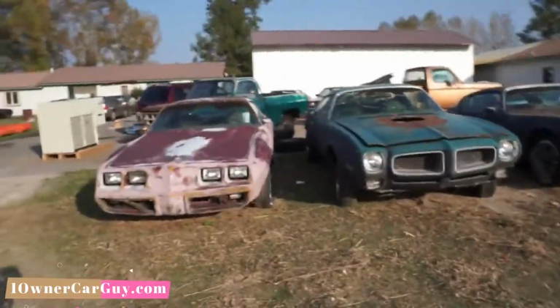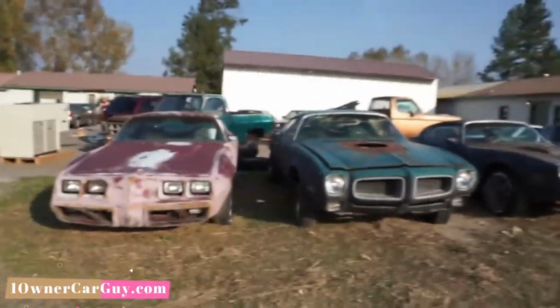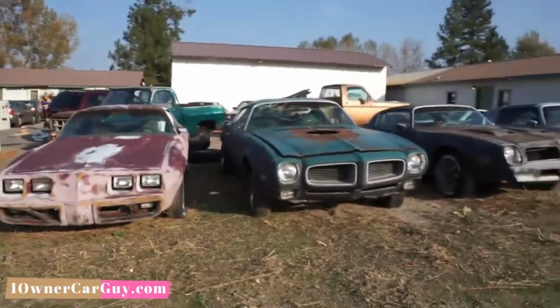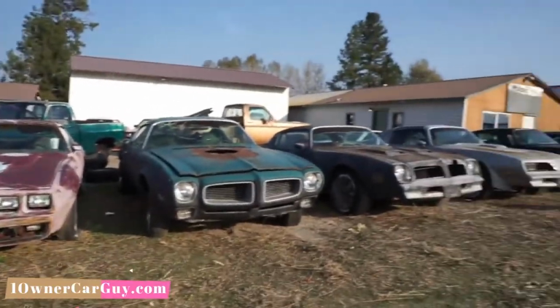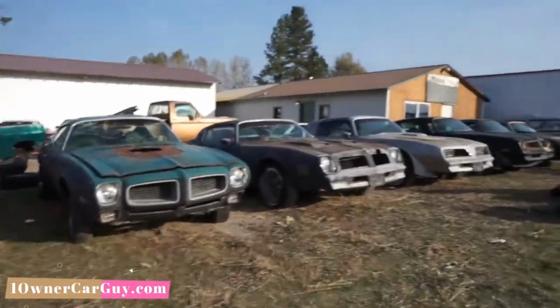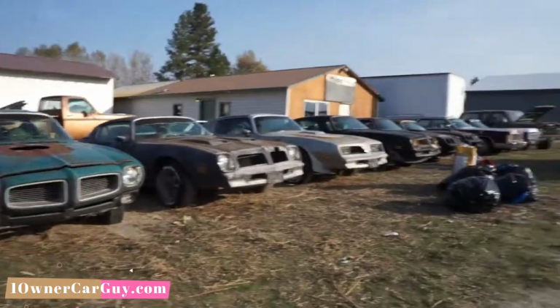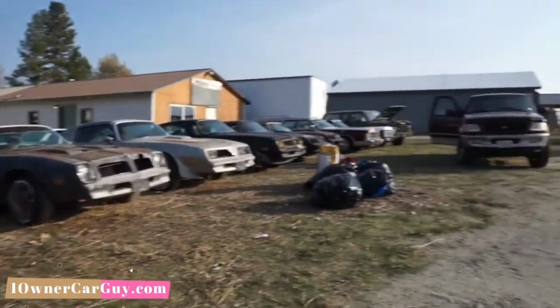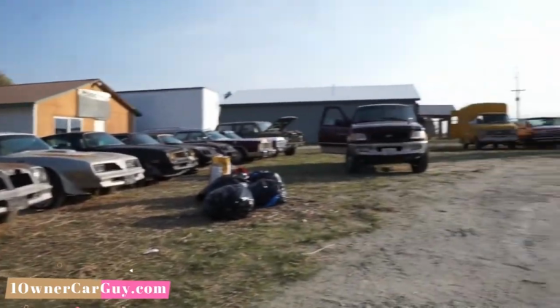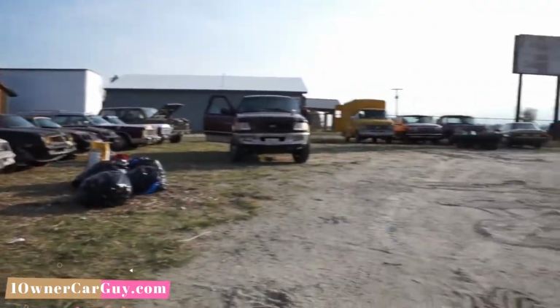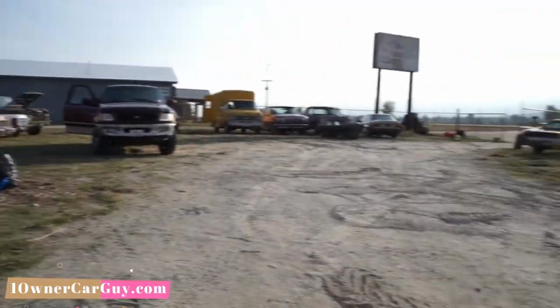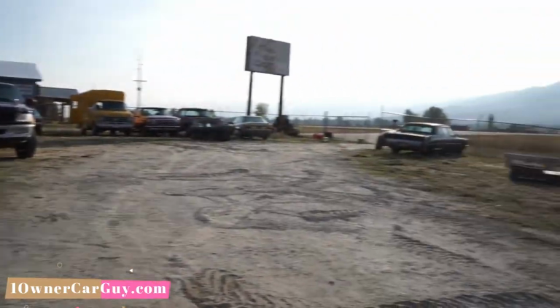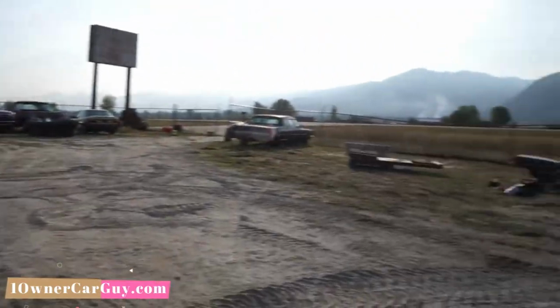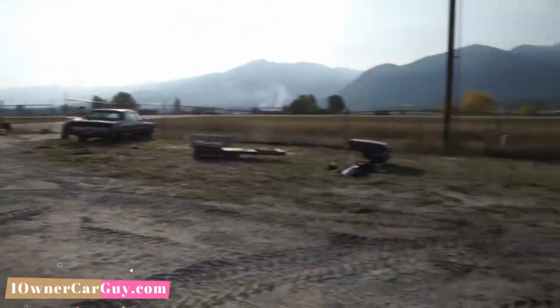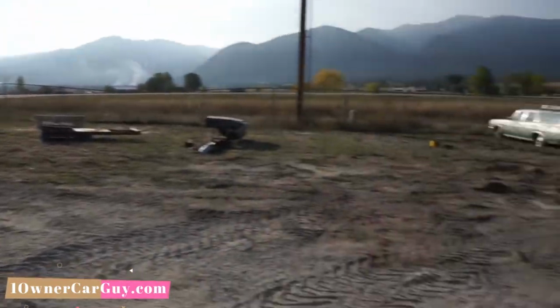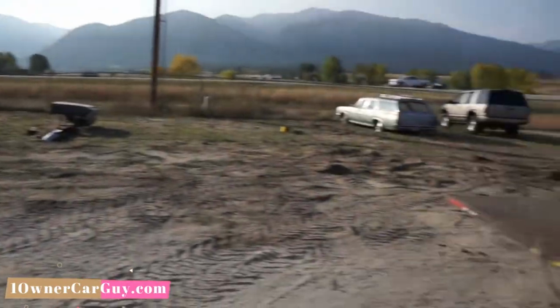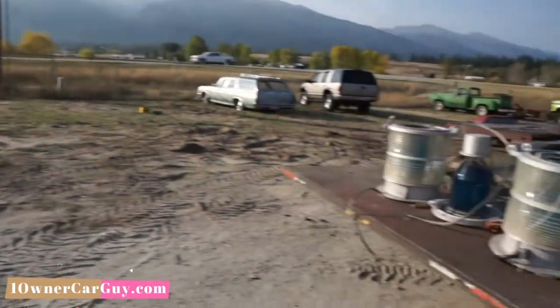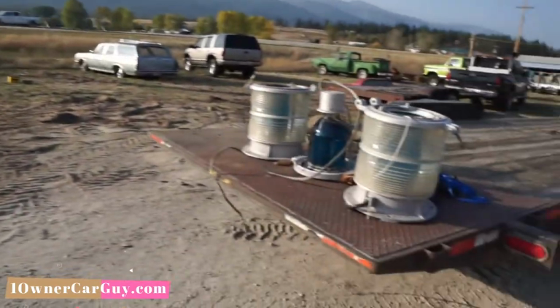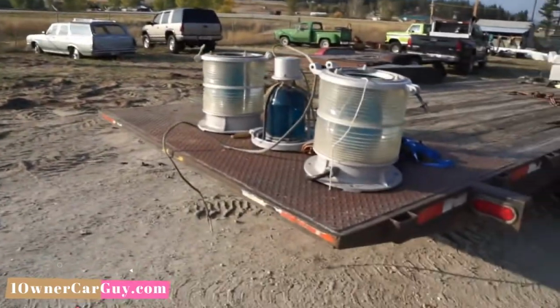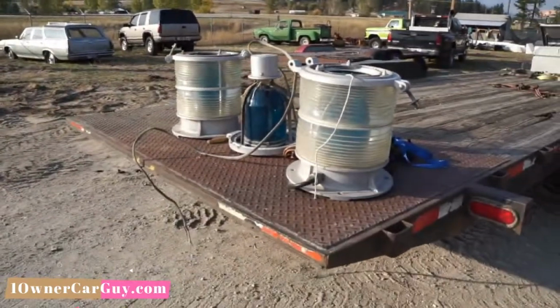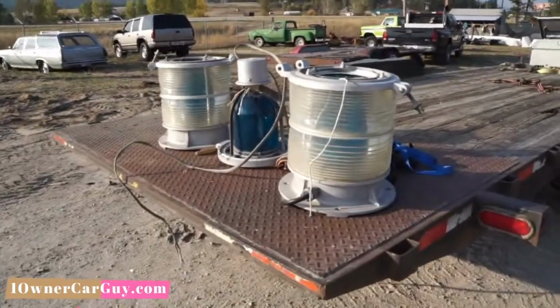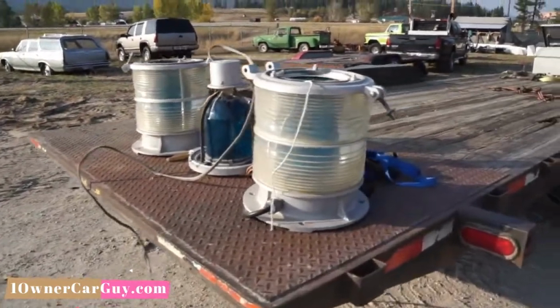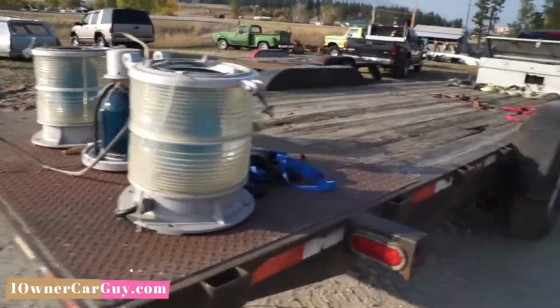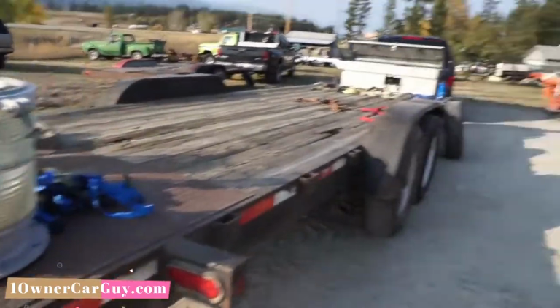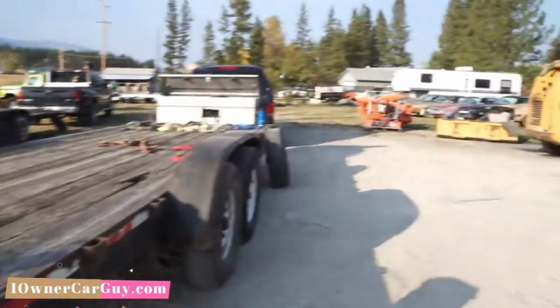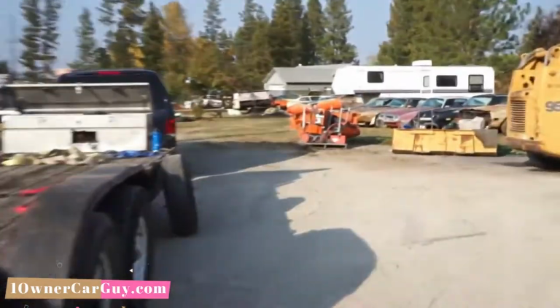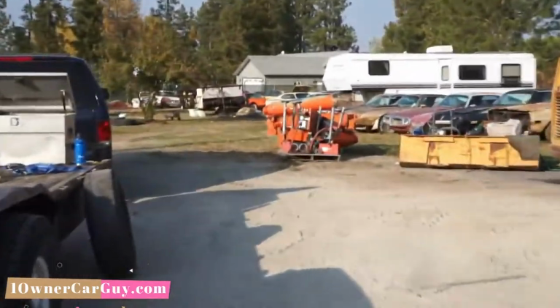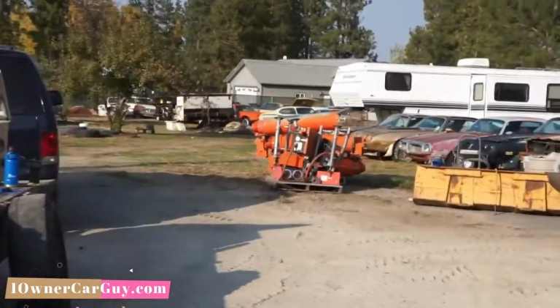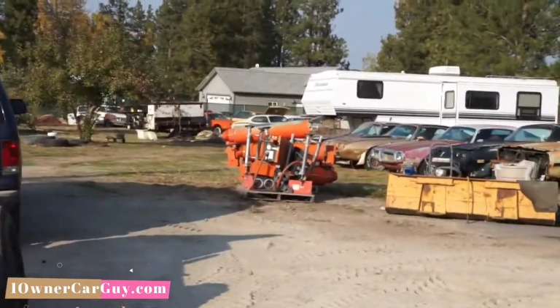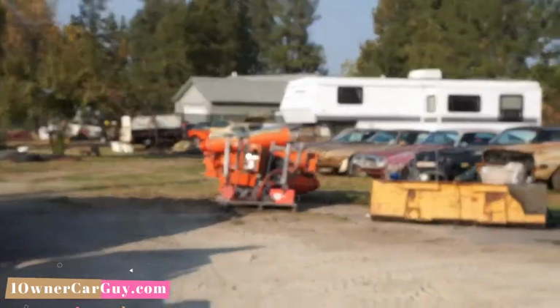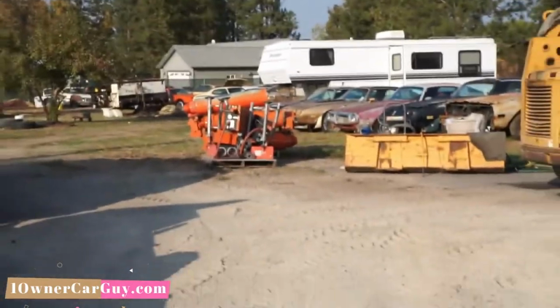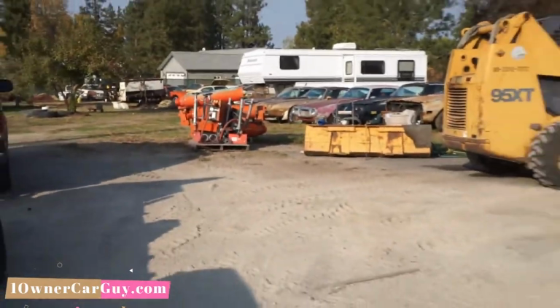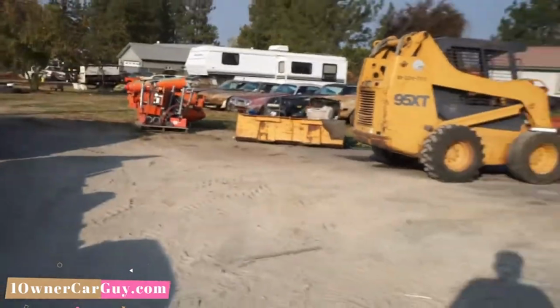I got something different for you today. Look at all the Trans Ams — that ain't different, they've been around here a long time. I've been cleaning the yard, I'll do an update on that. Those are my airport lights — bought all the lights from my airport. Kind of cool.